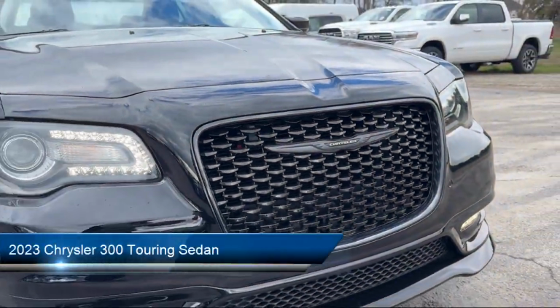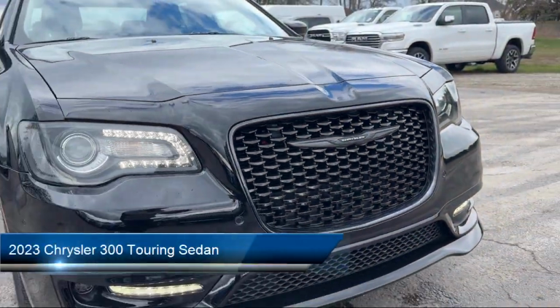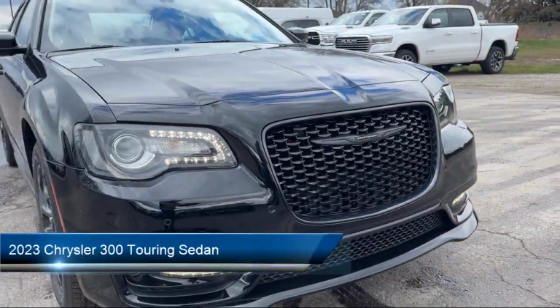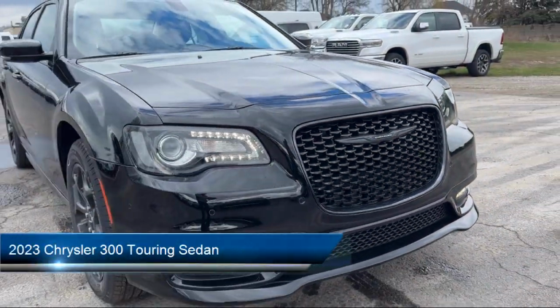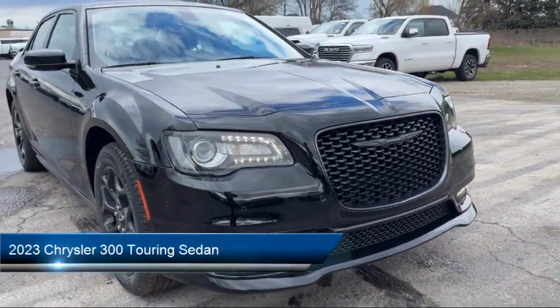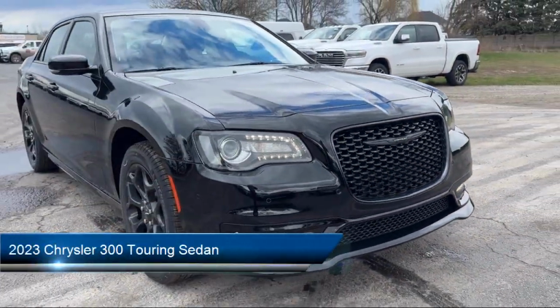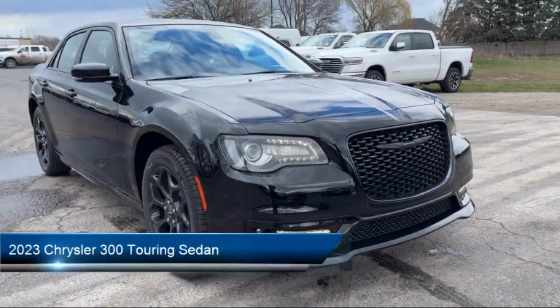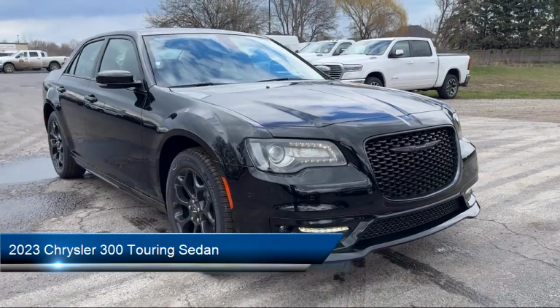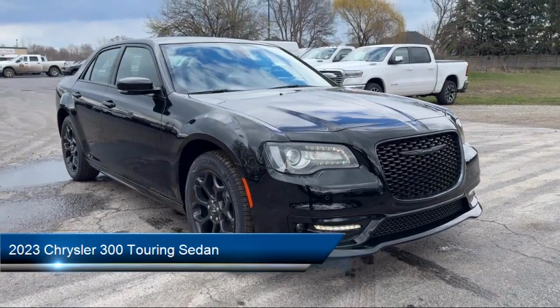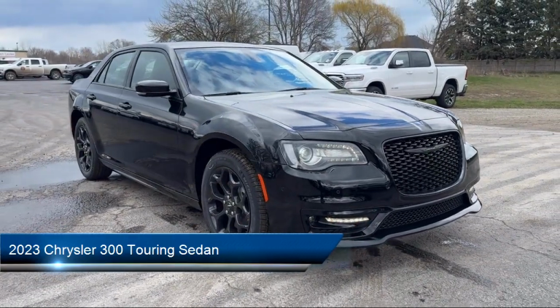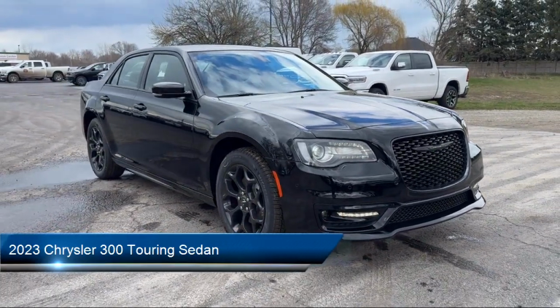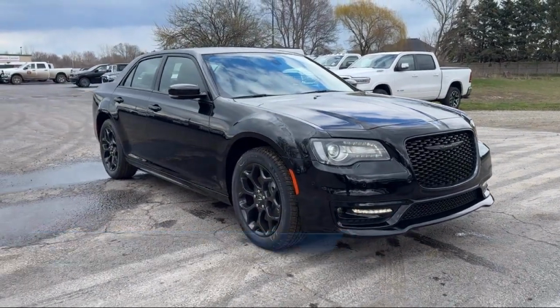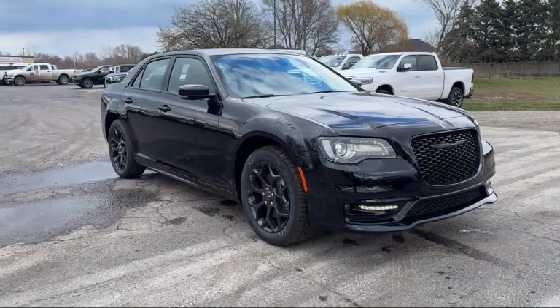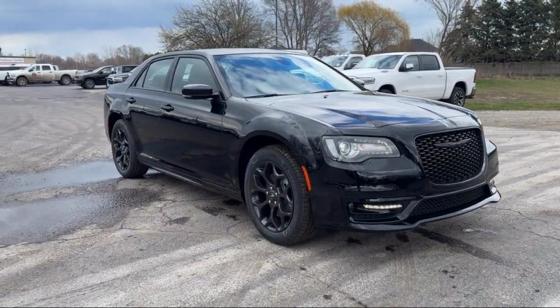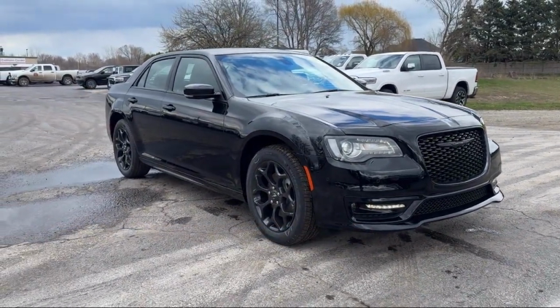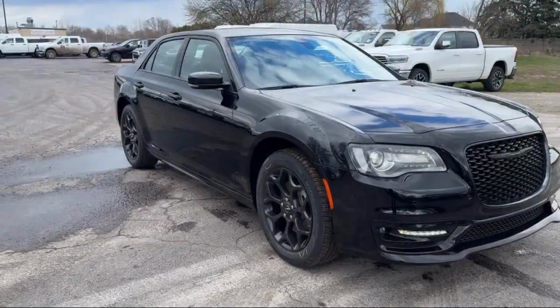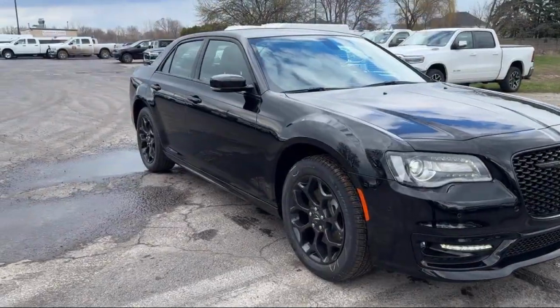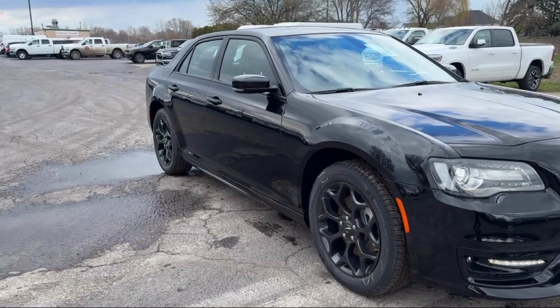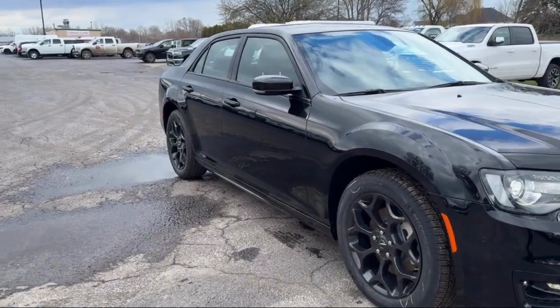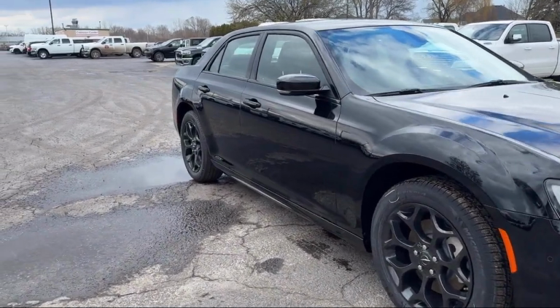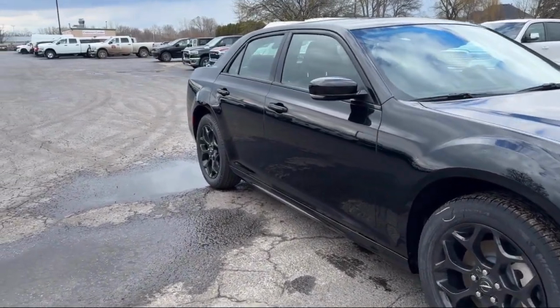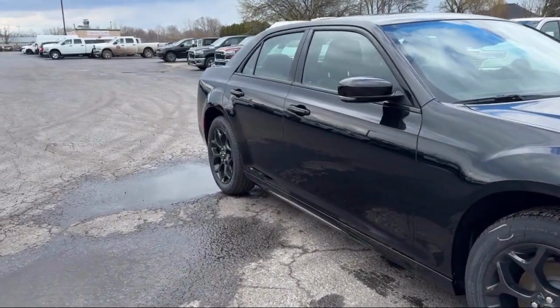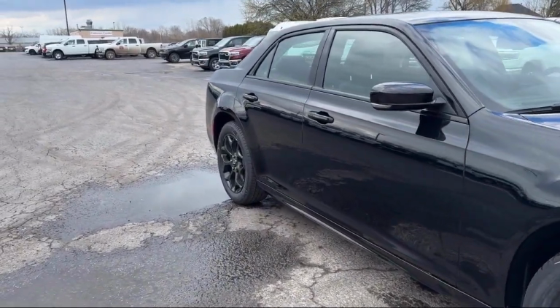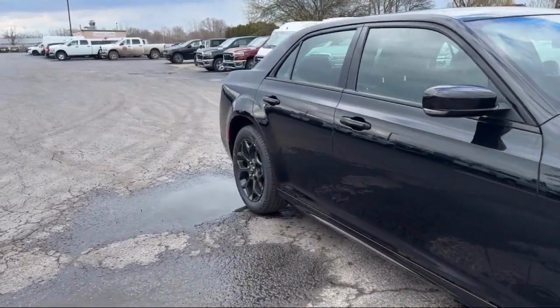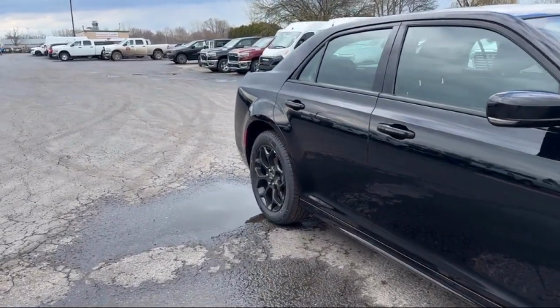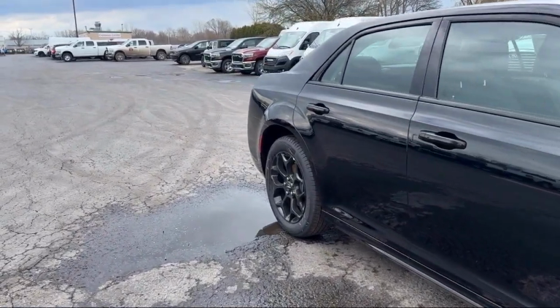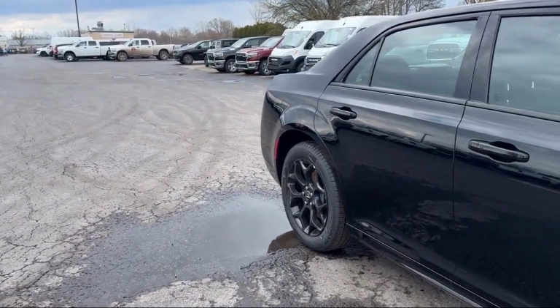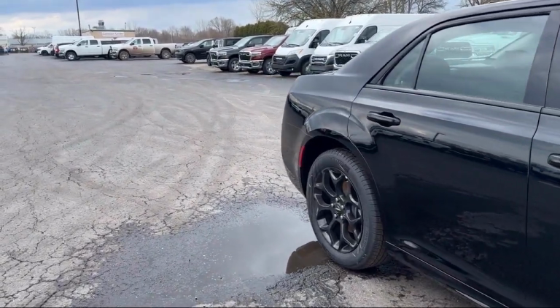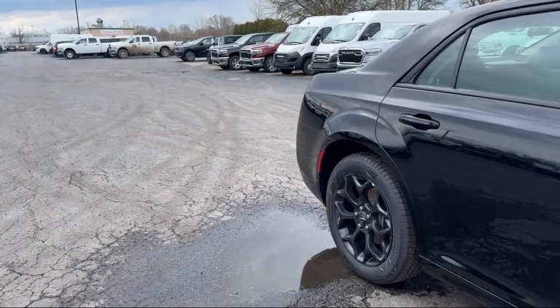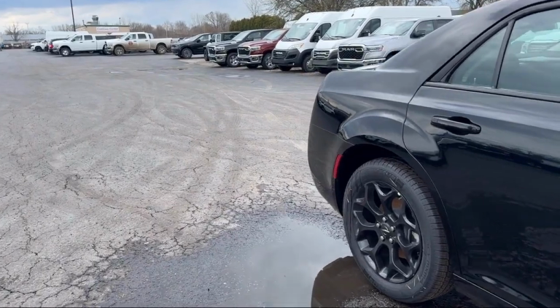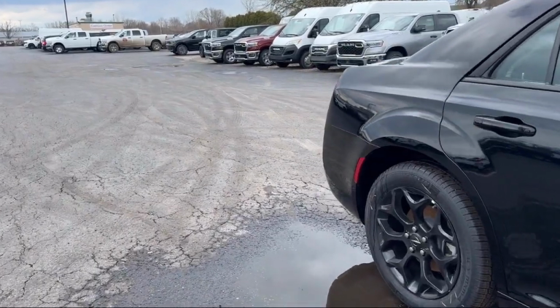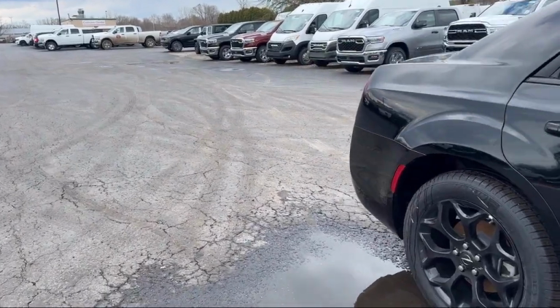It comes equipped with Blind Spot and Cross Path Detection, Apple CarPlay and Android Auto, Garage Door Transmitter, Power Tilt and Telescope Steering Column, Automatic Headlamp Leveling System, and Dual Pane Panoramic Sunroof.